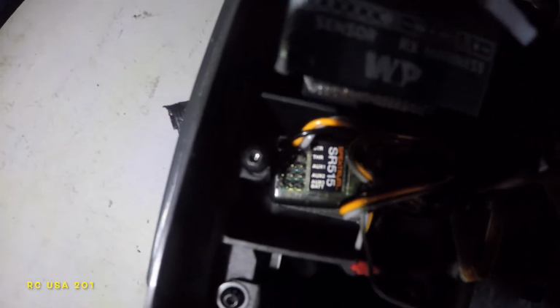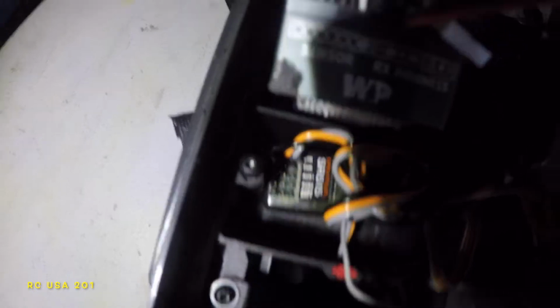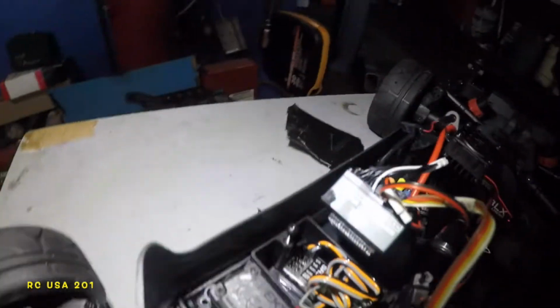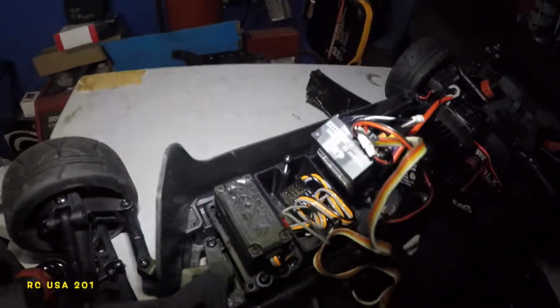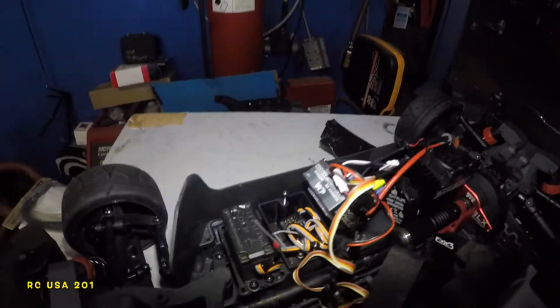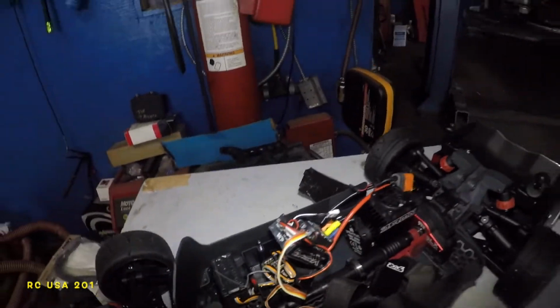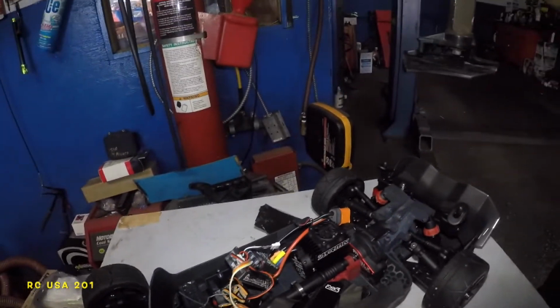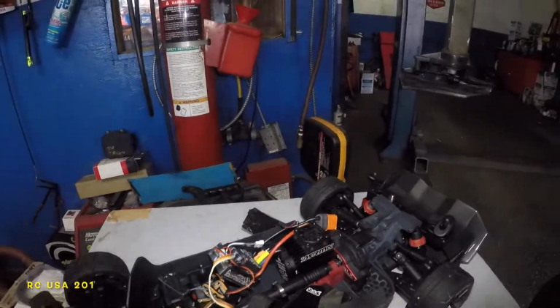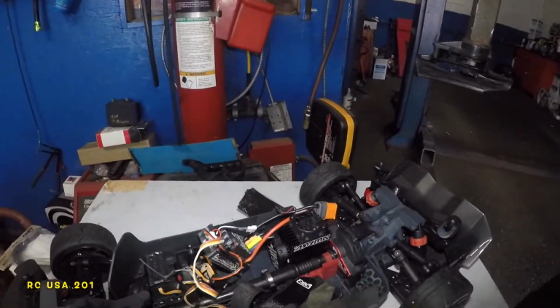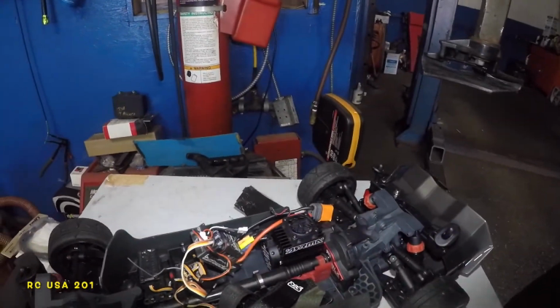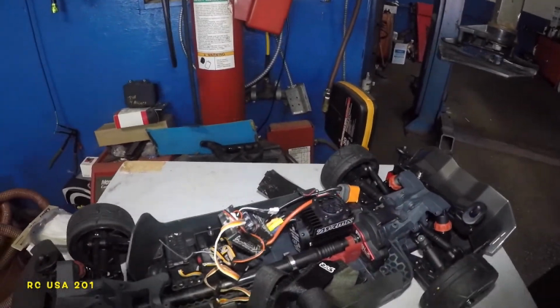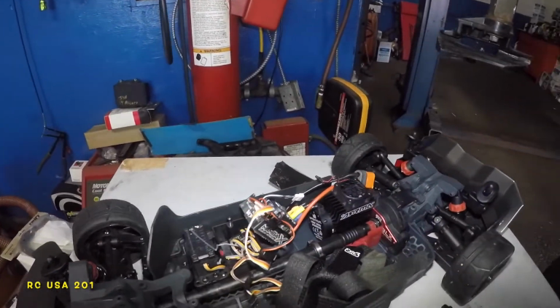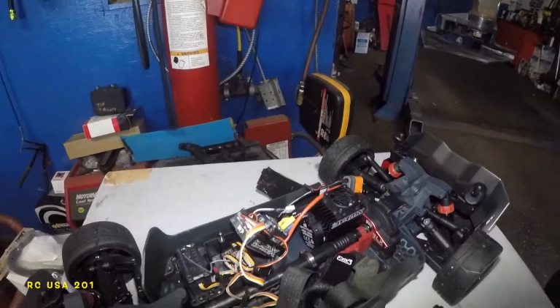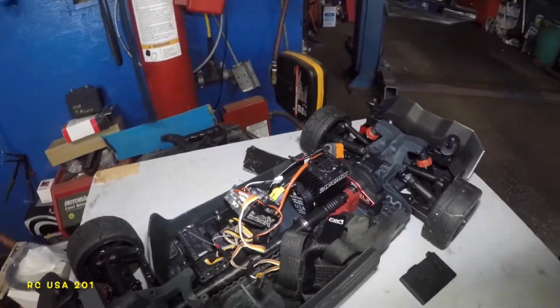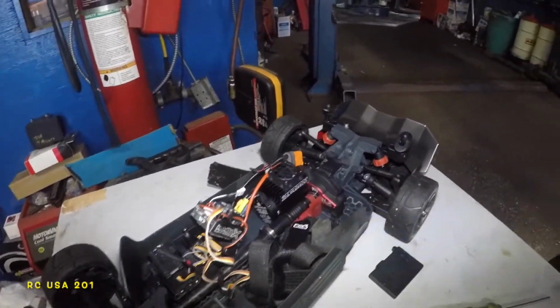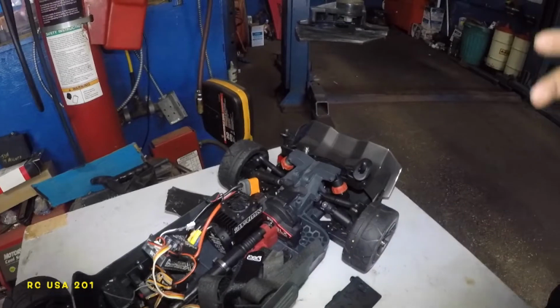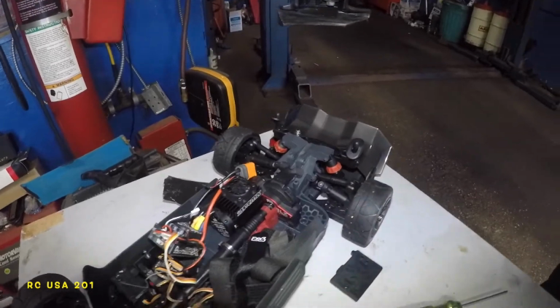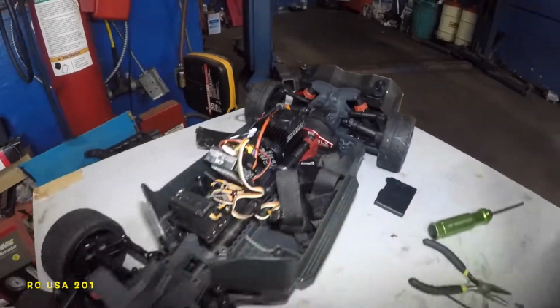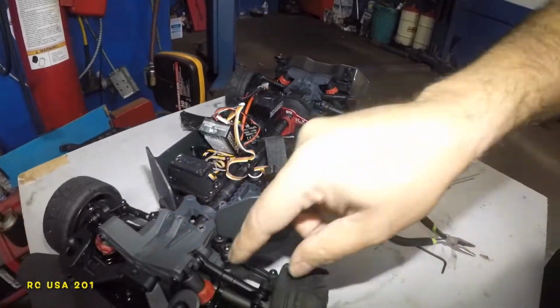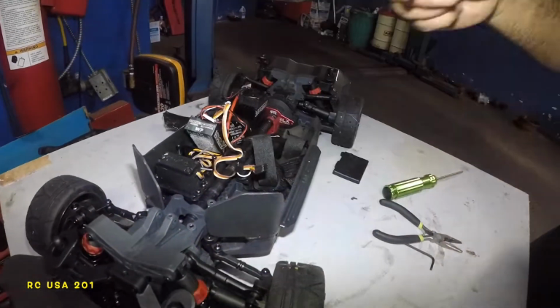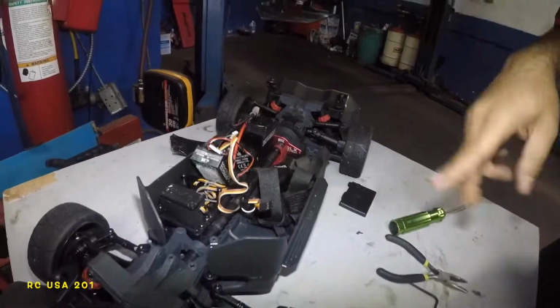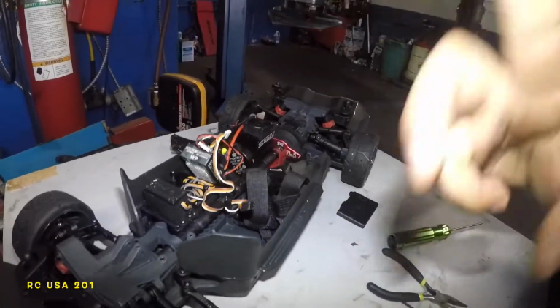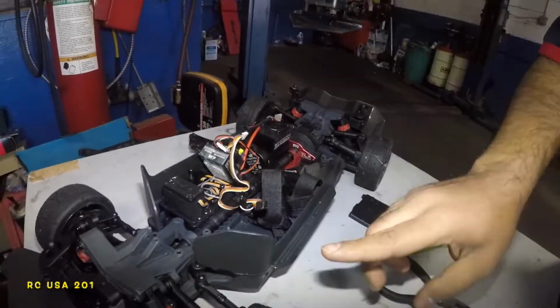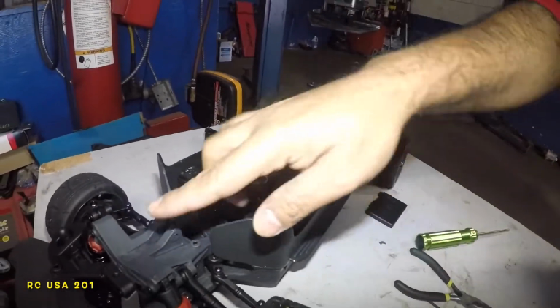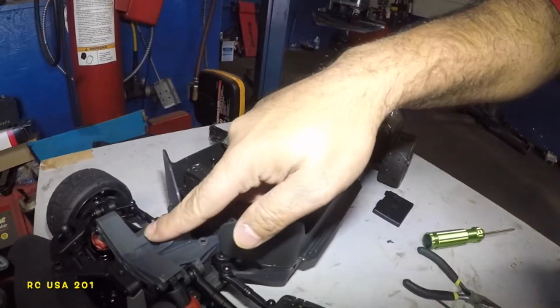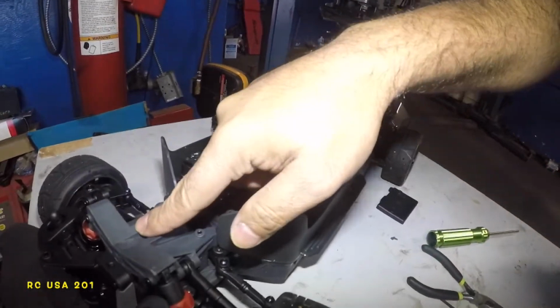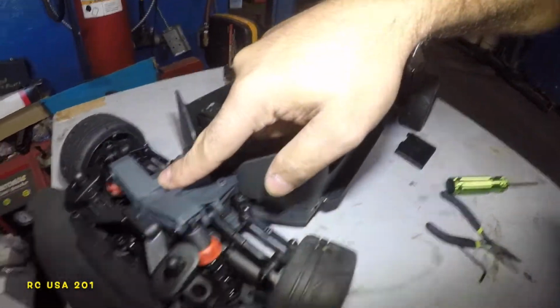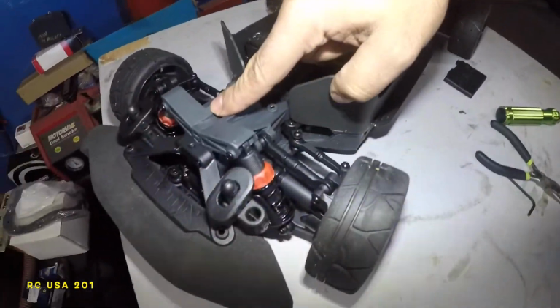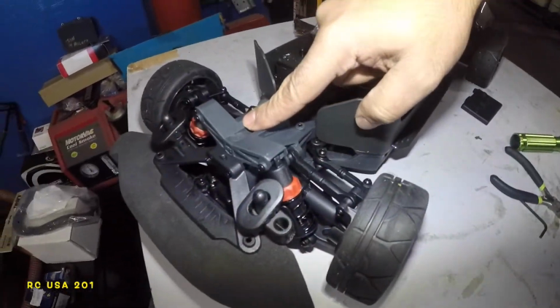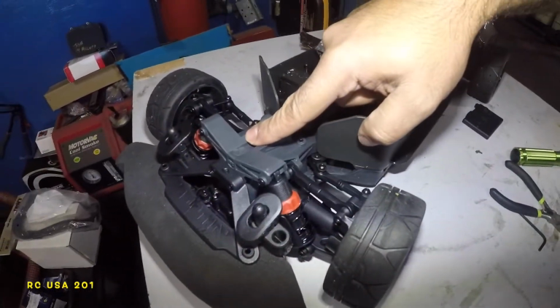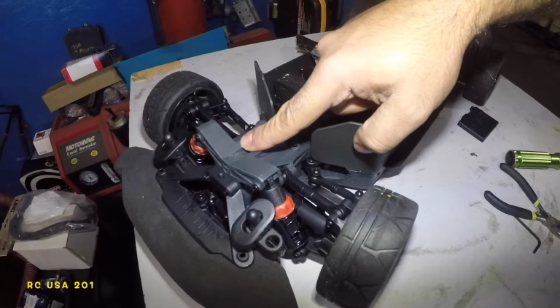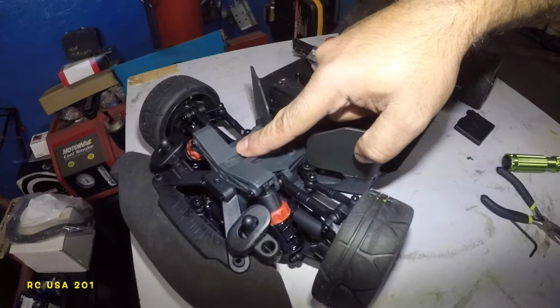That receiver — not the greatest range but not bad. If you put a range extender with it, you're good. This car doesn't need to go too far anyway.